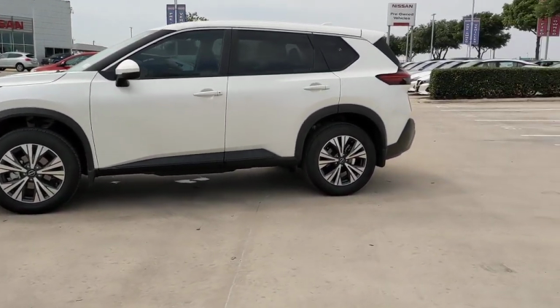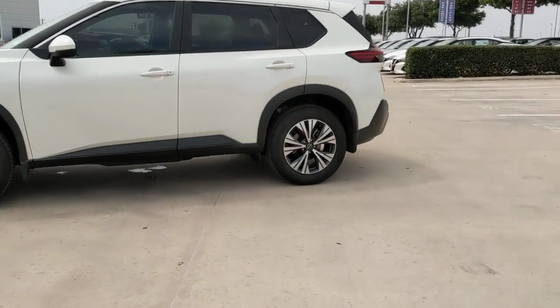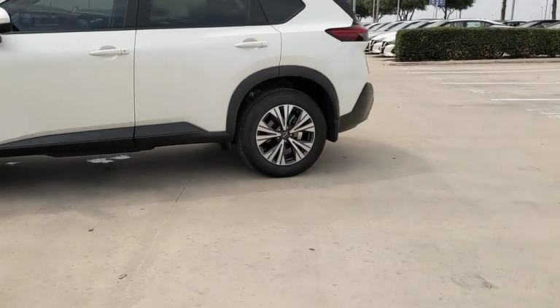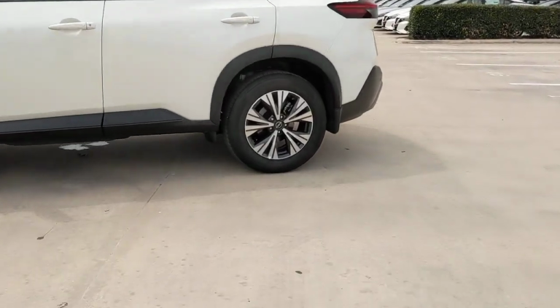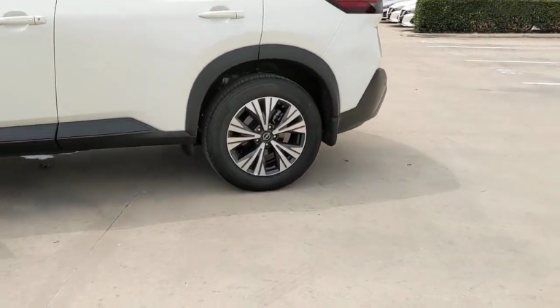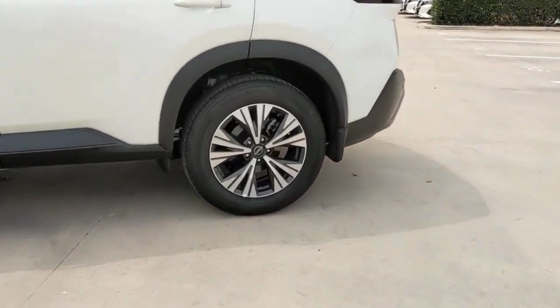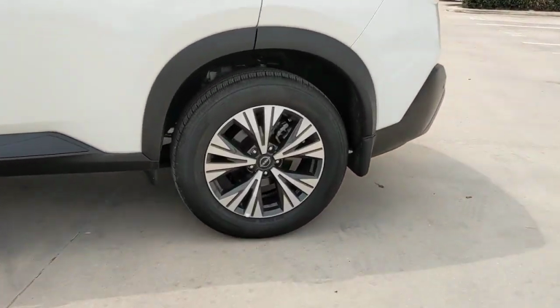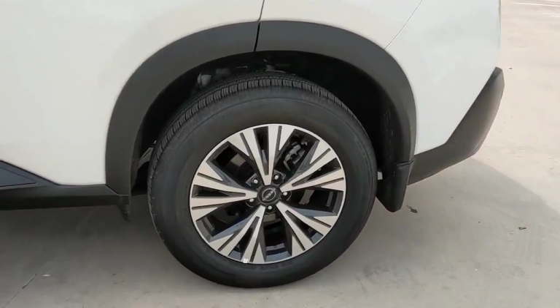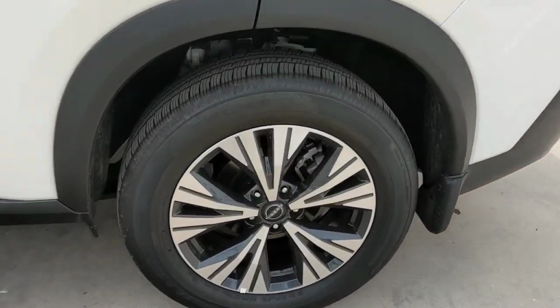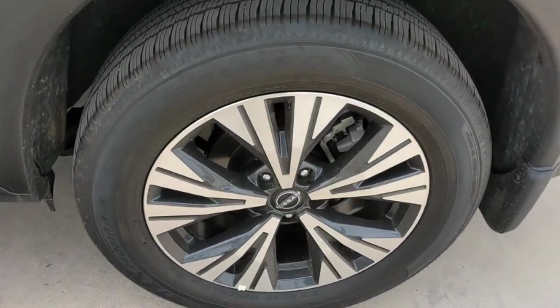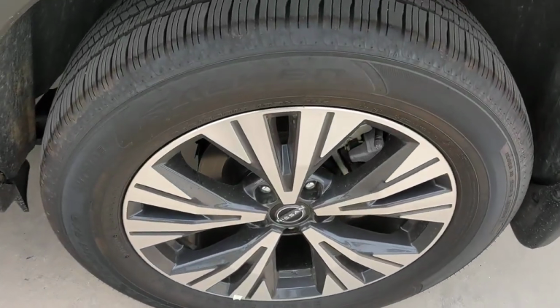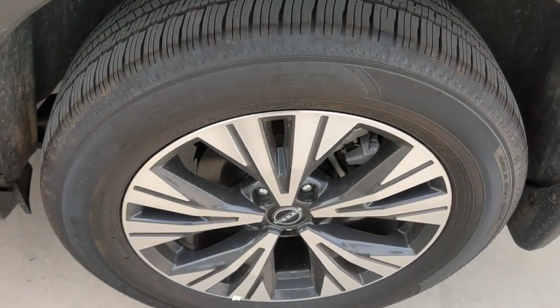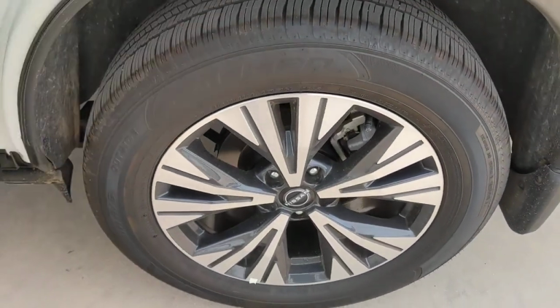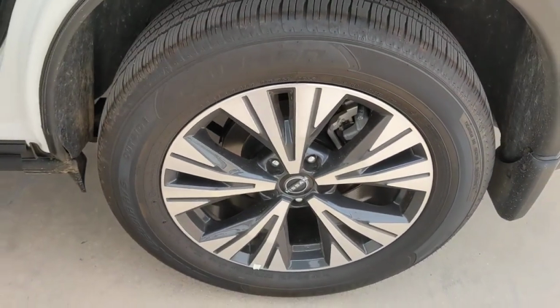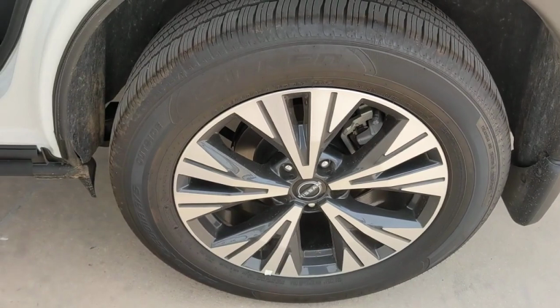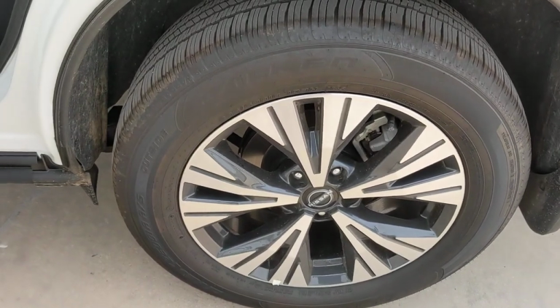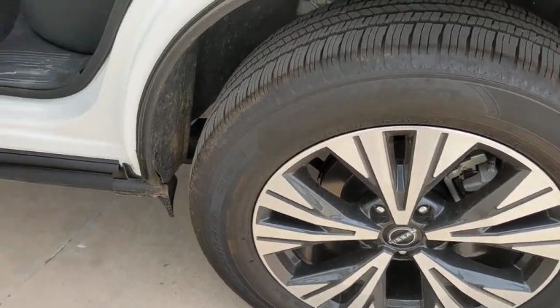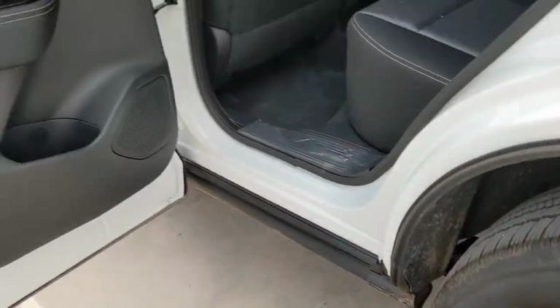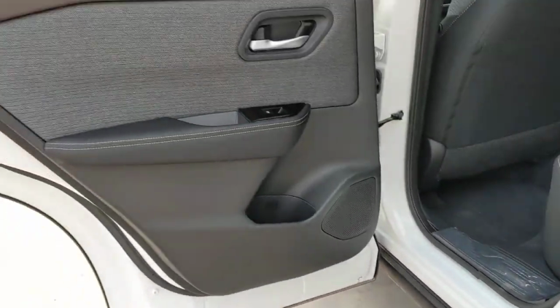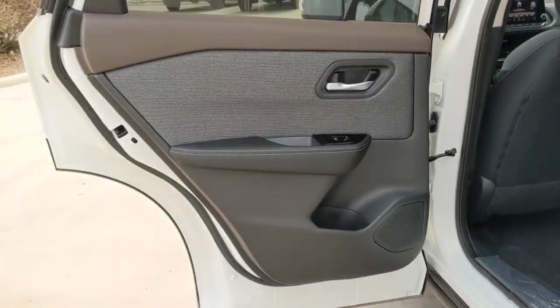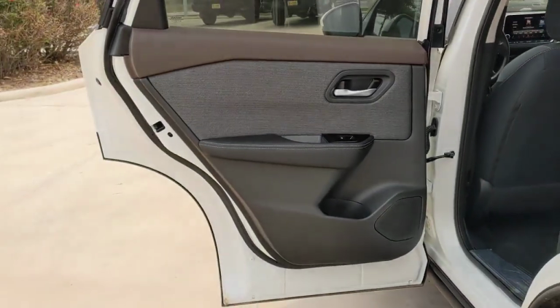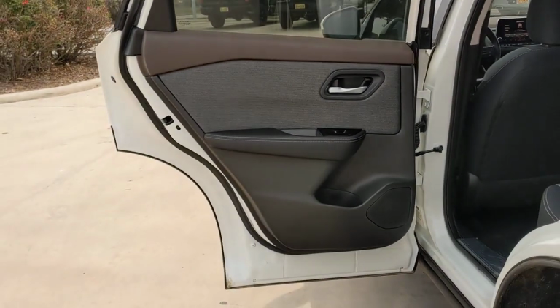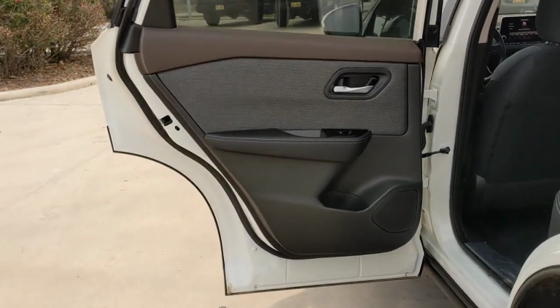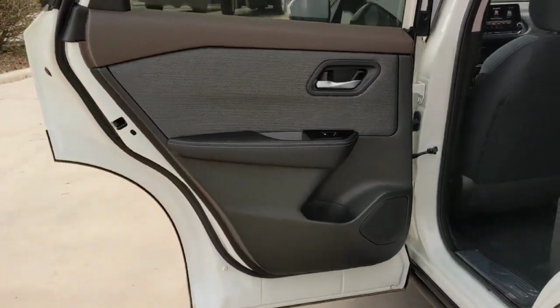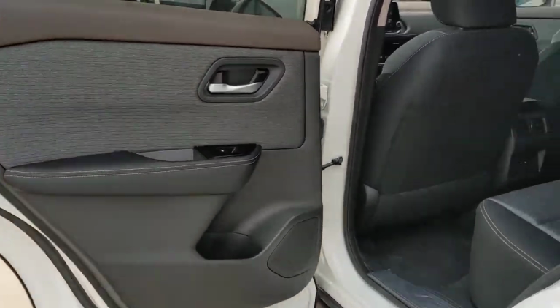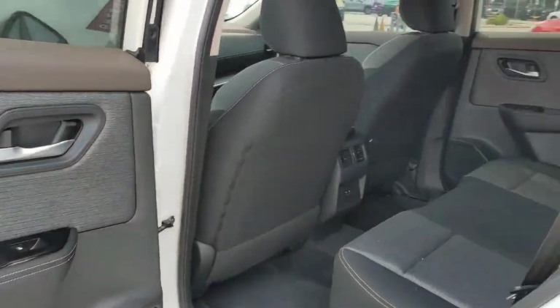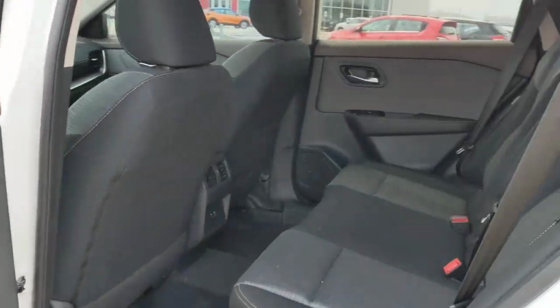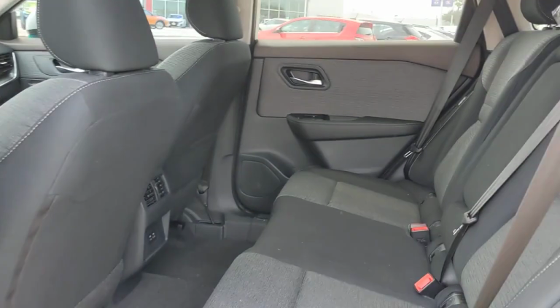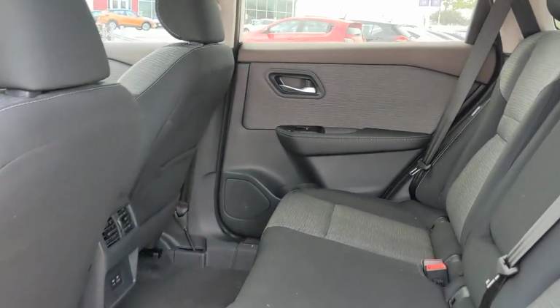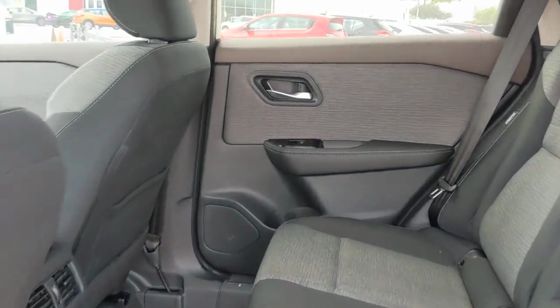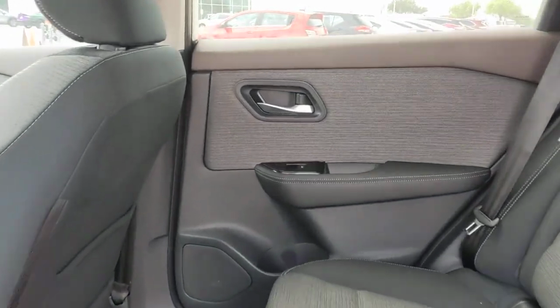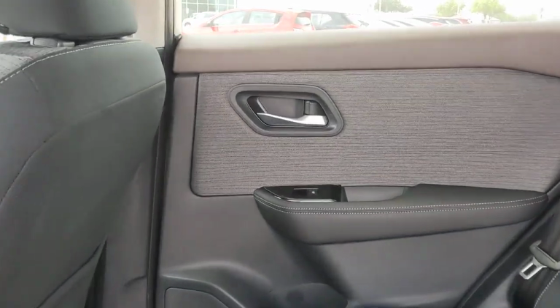Lane Departure Warning, Keyless Entry, Backup Camera, Satellite Radio, Heated Mirrors, Keyless Start, Adaptive Cruise Control, Lane Keeping Assist, Remote Engine Start, Aluminum Wheels.